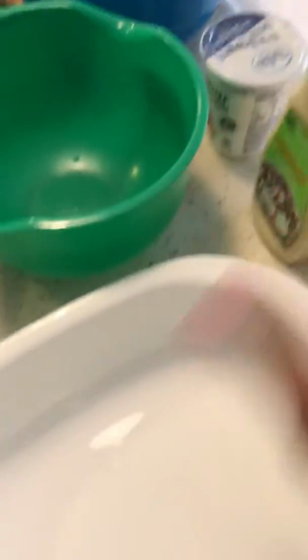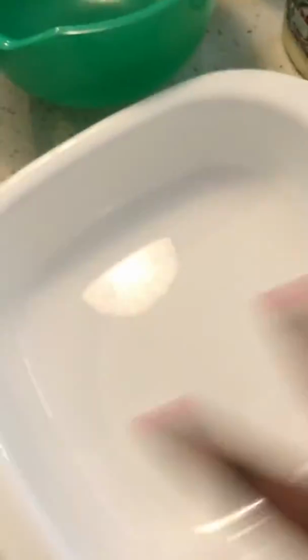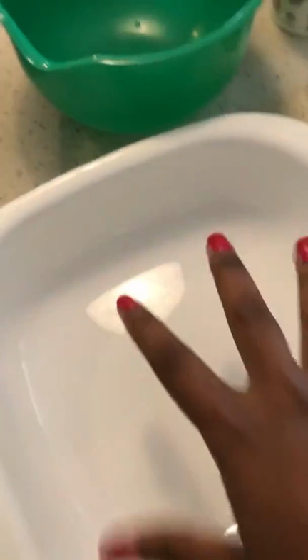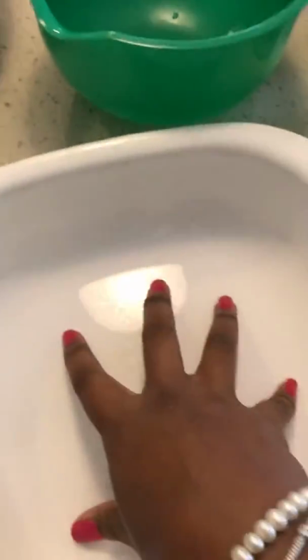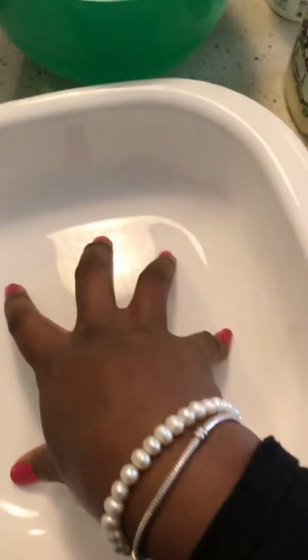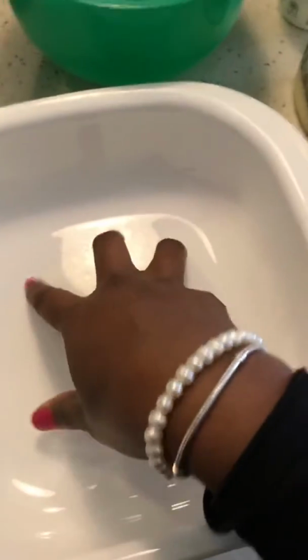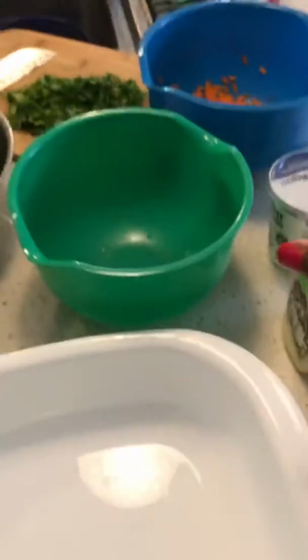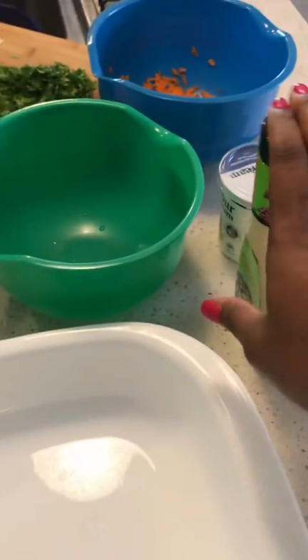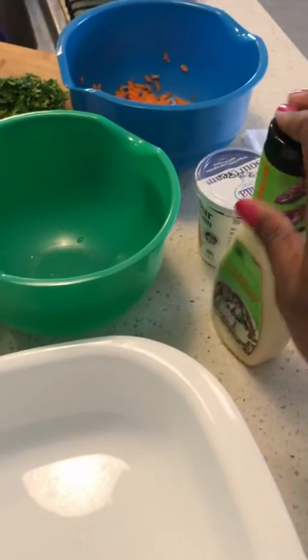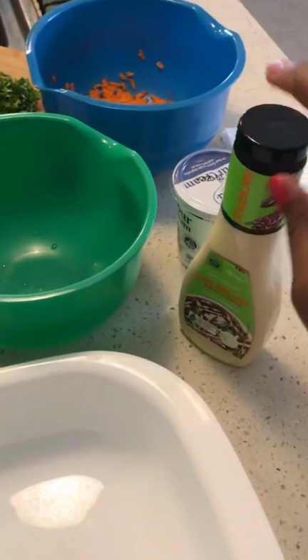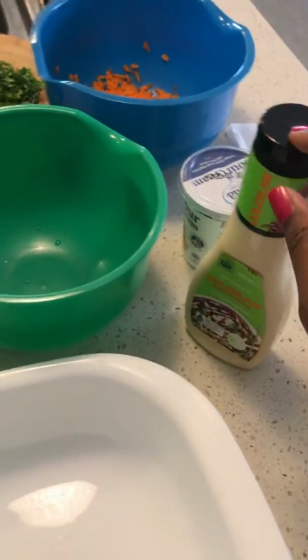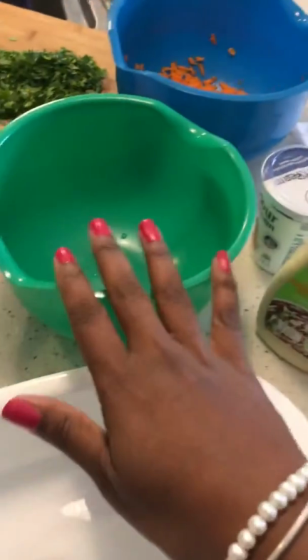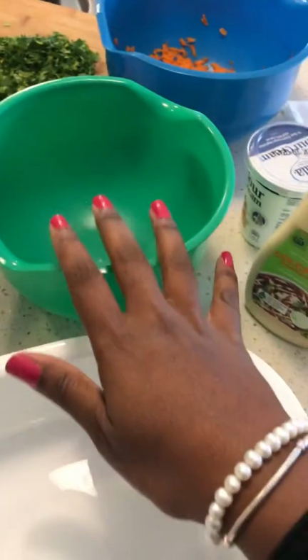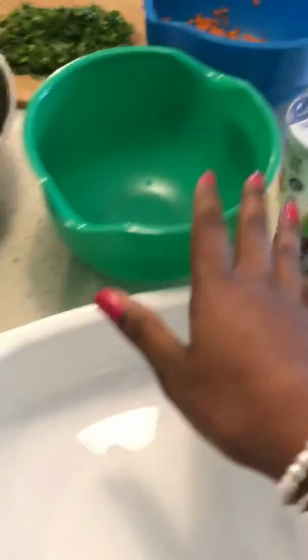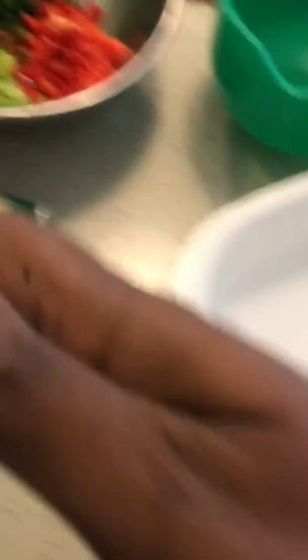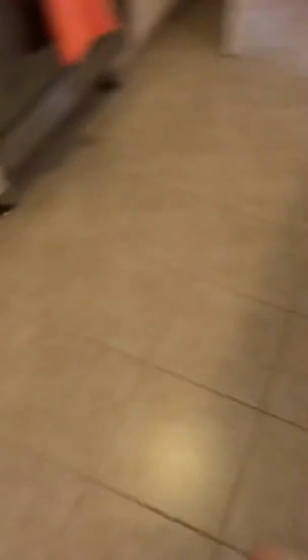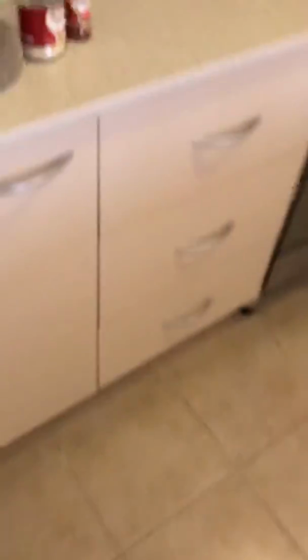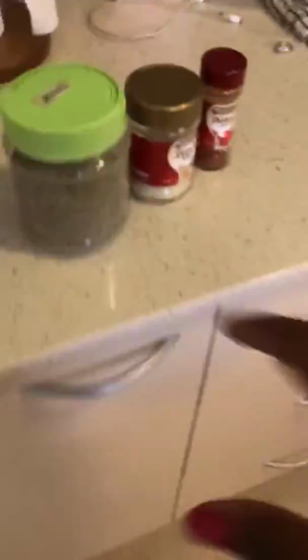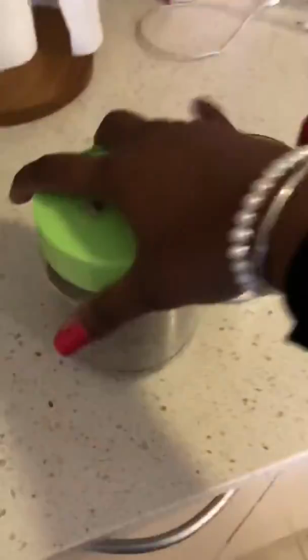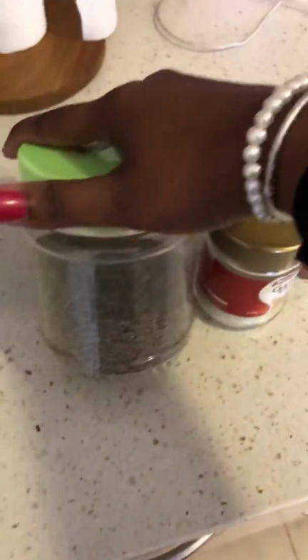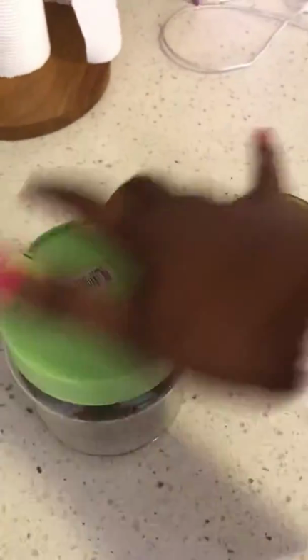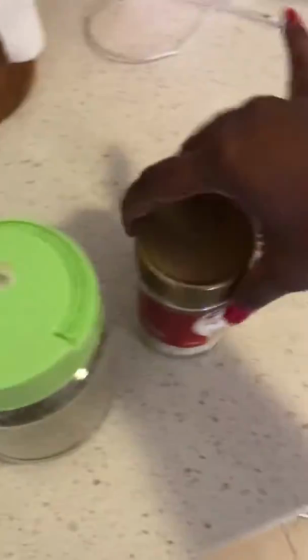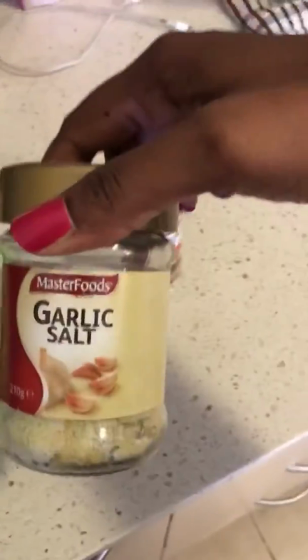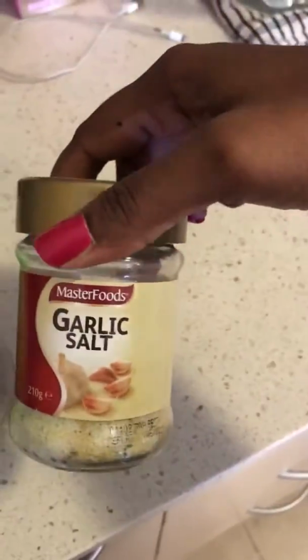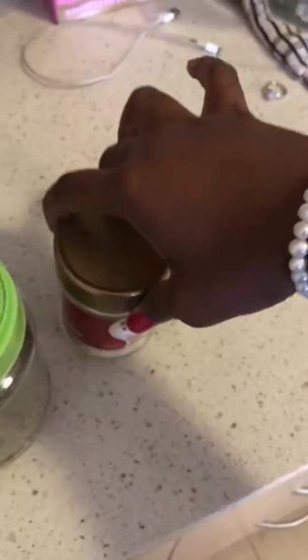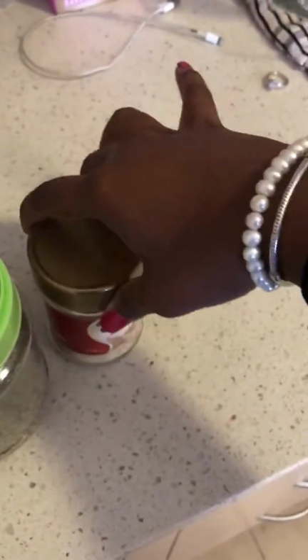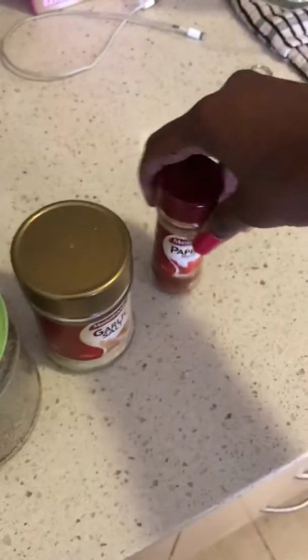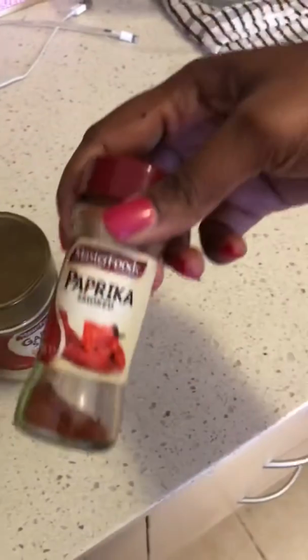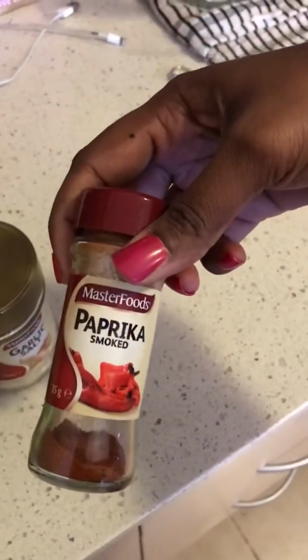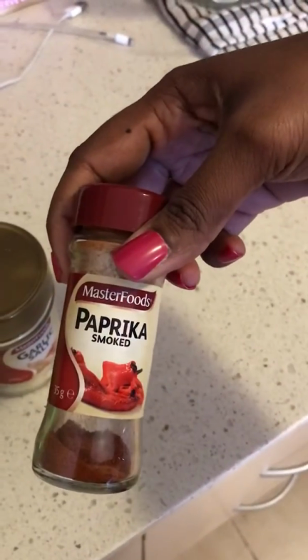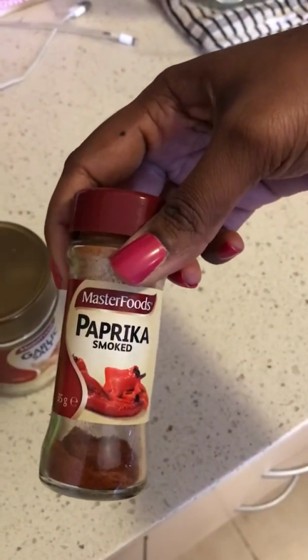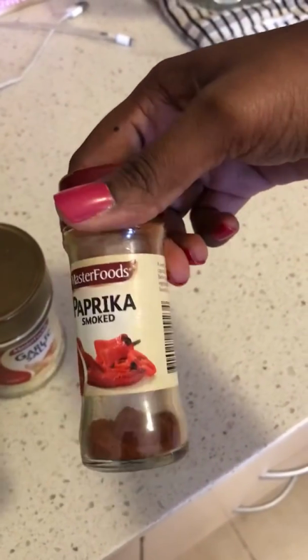I've got a bowl here which I'll be mixing everything up with the dressing. I put all the ingredients in and the extras I add are a bit of pepper, a bit of garlic salt, and a bit of paprika.